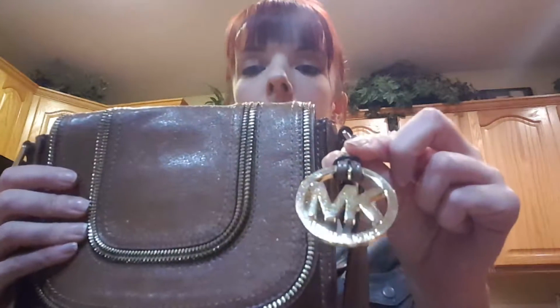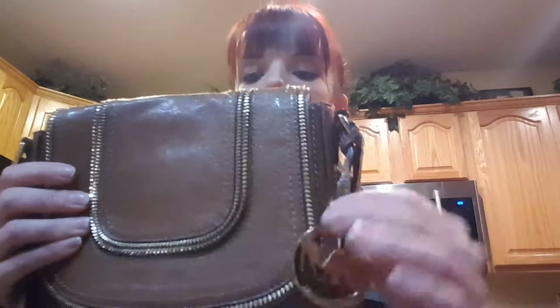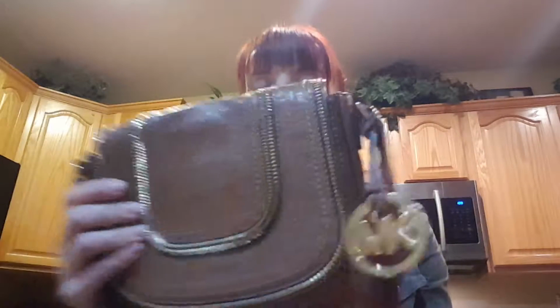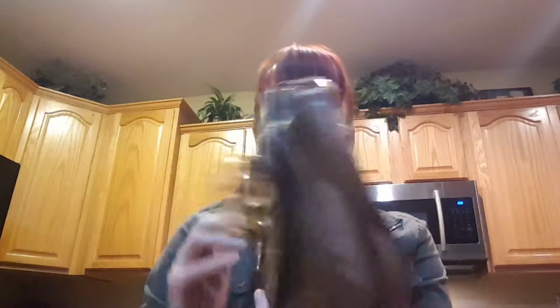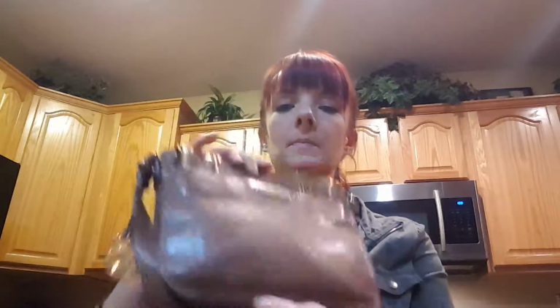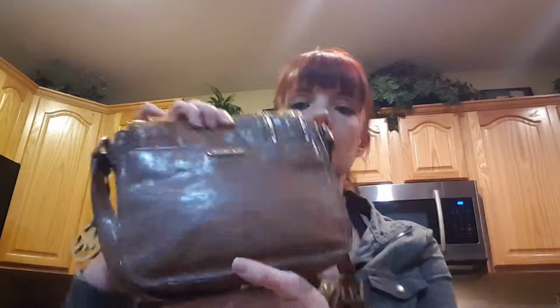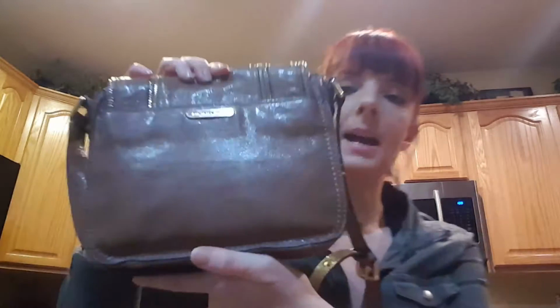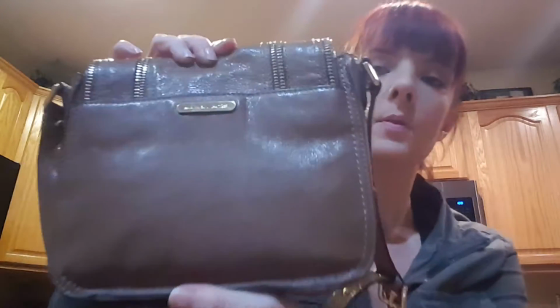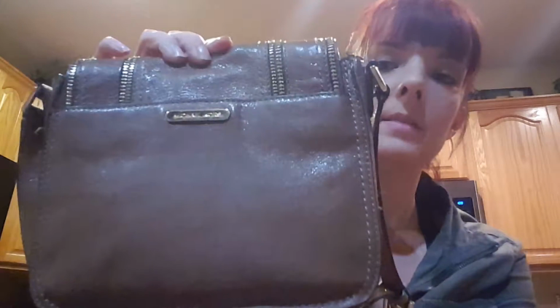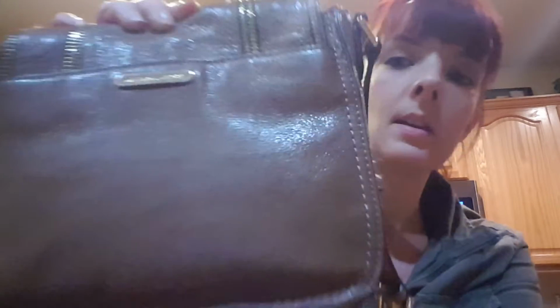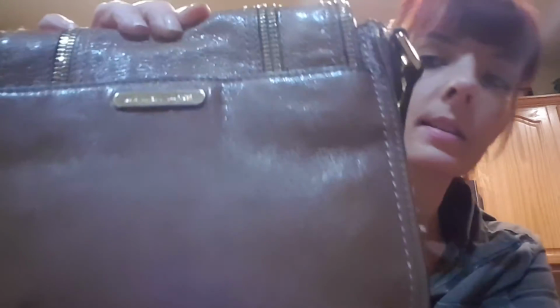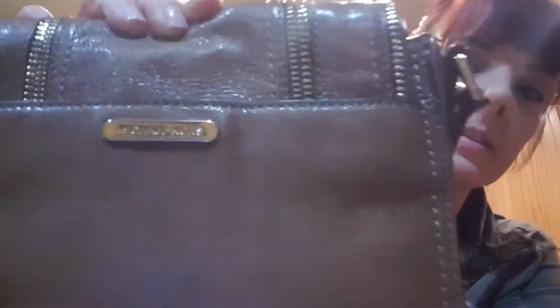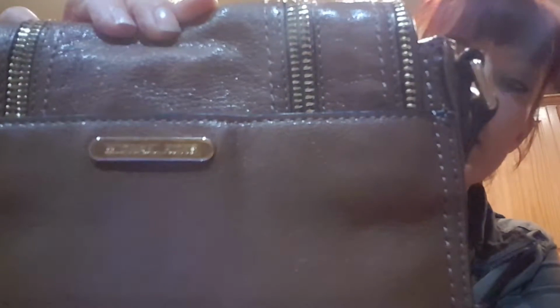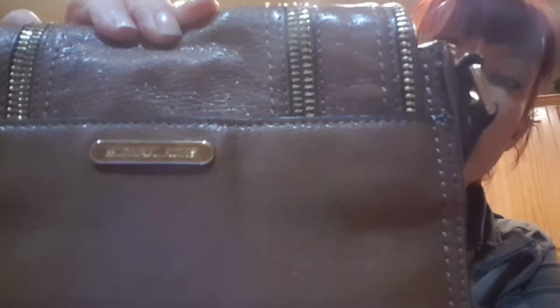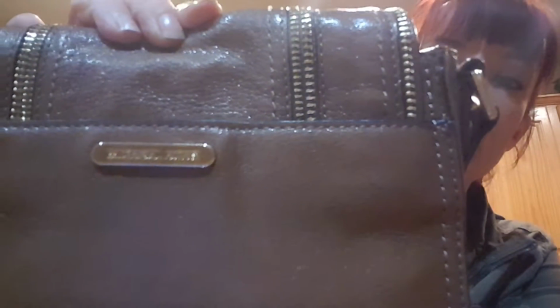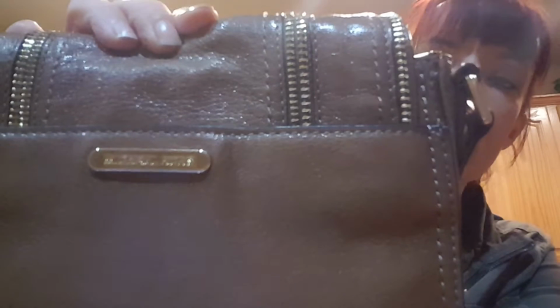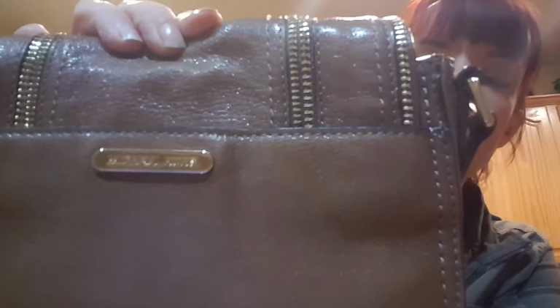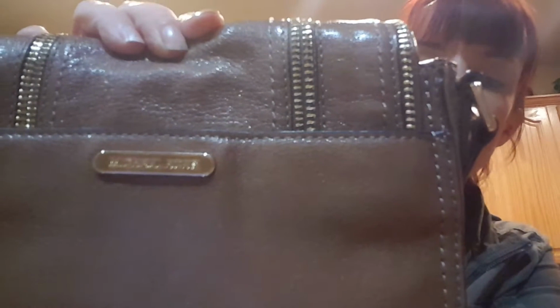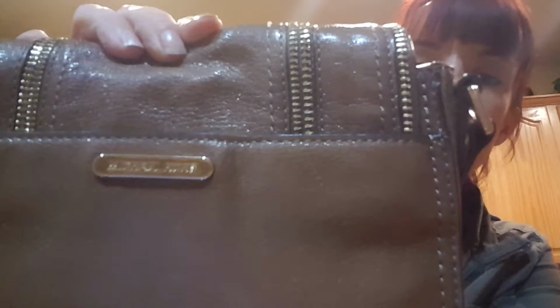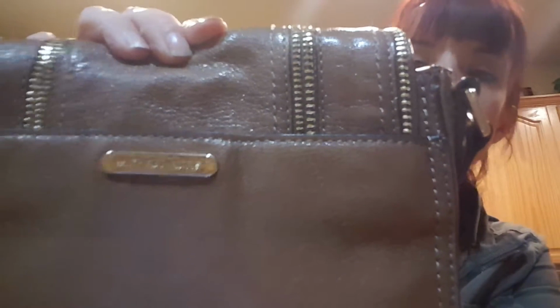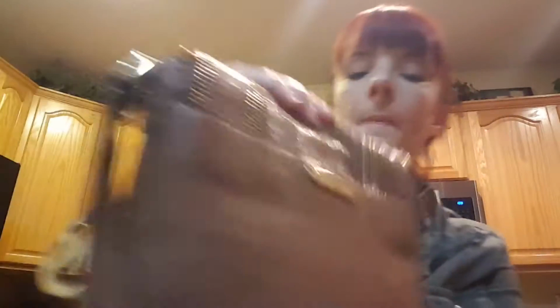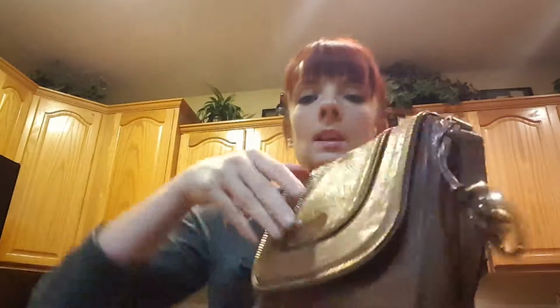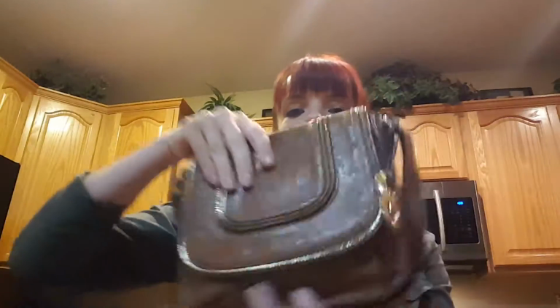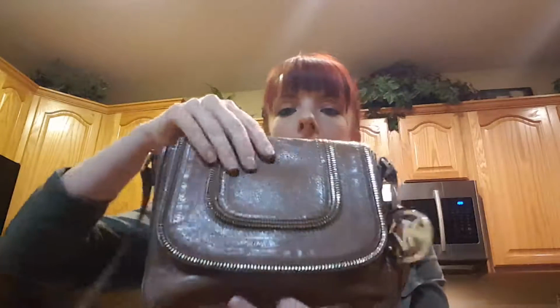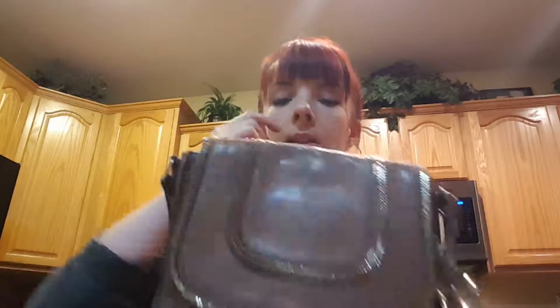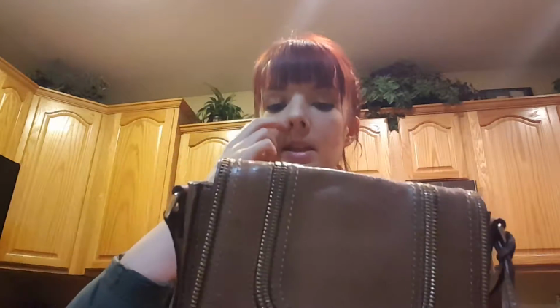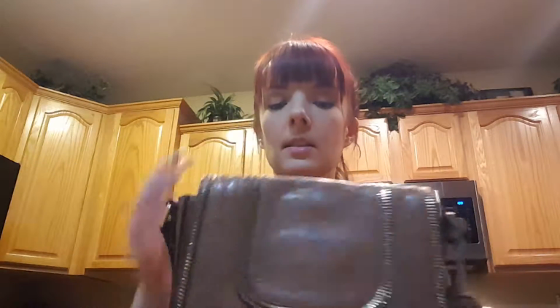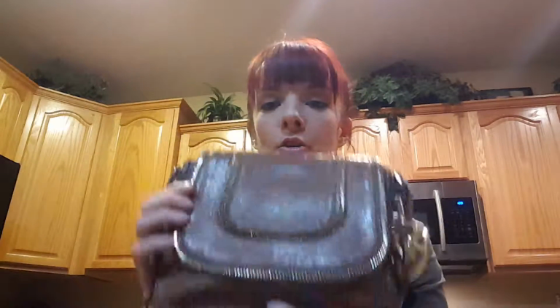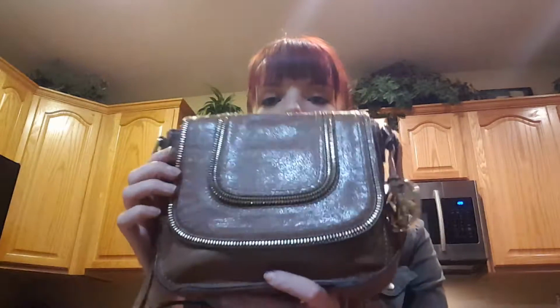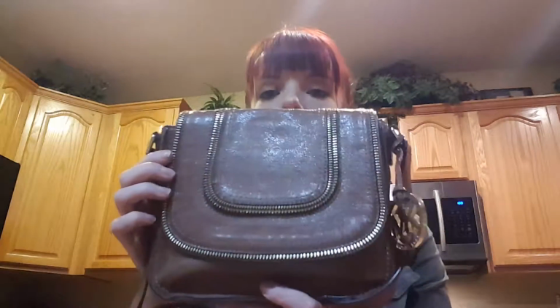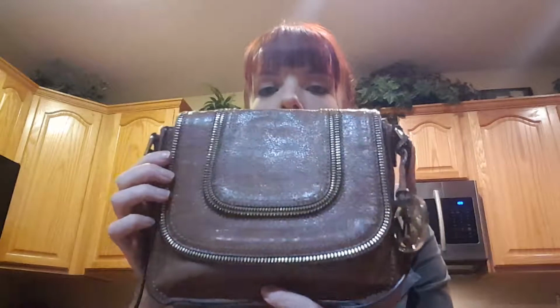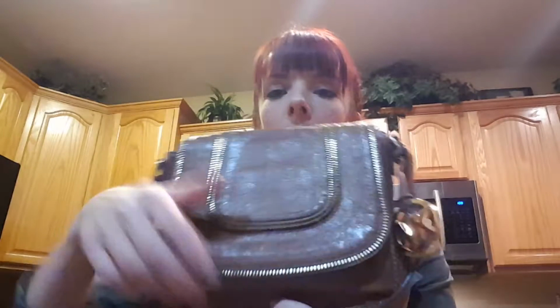It's got the MK Hang Charm on it. Here's the back view of it — it's got the MK little logo there. They do make this in a larger size, but this is the smaller one.